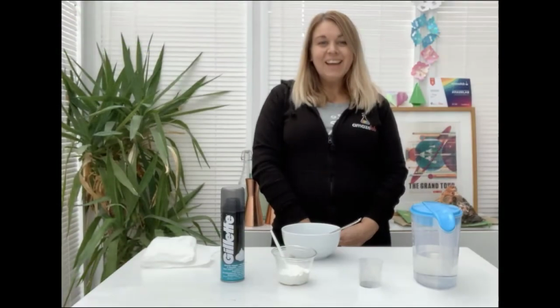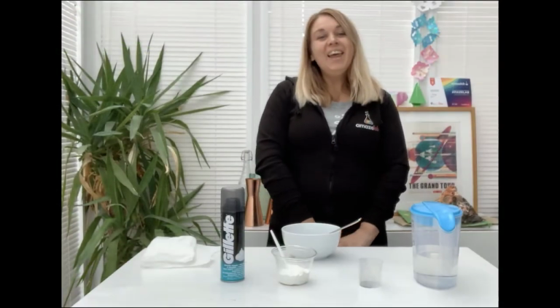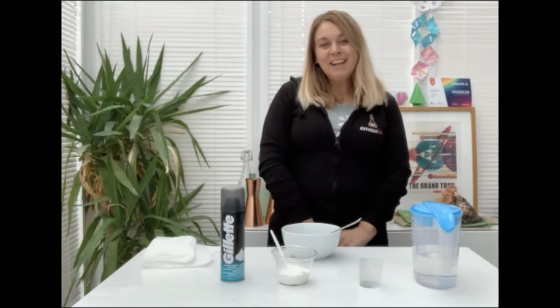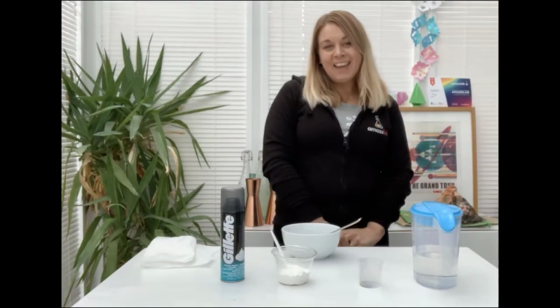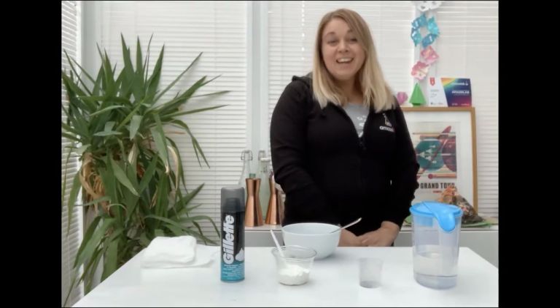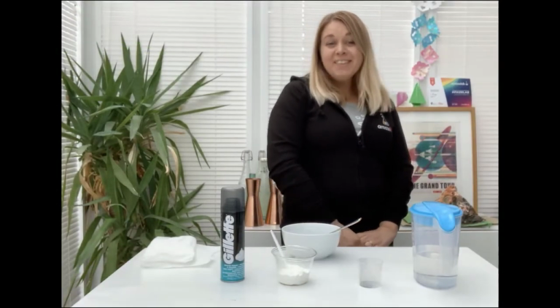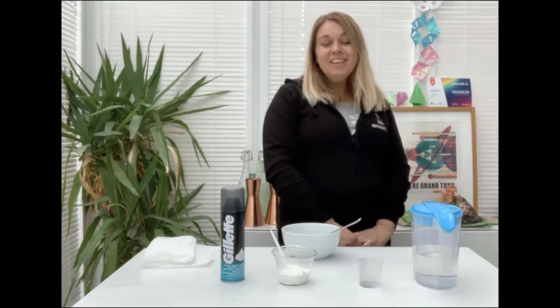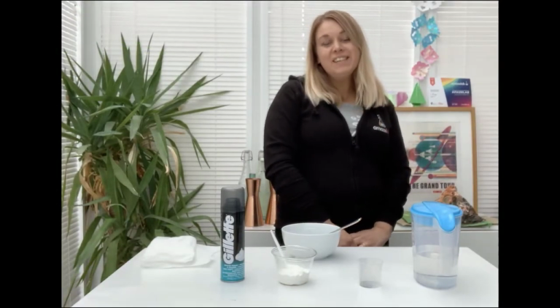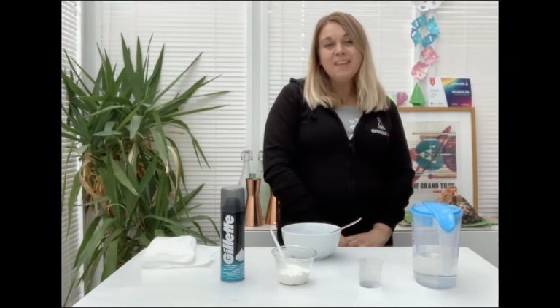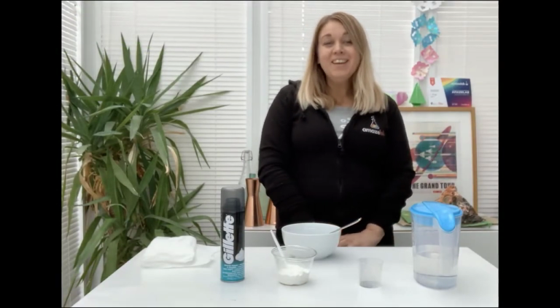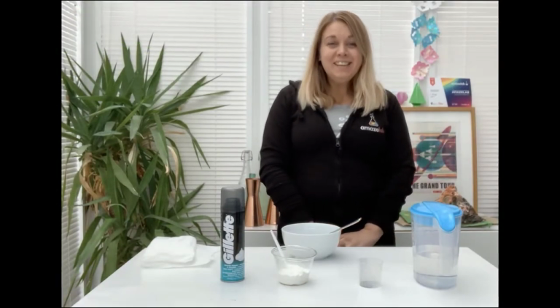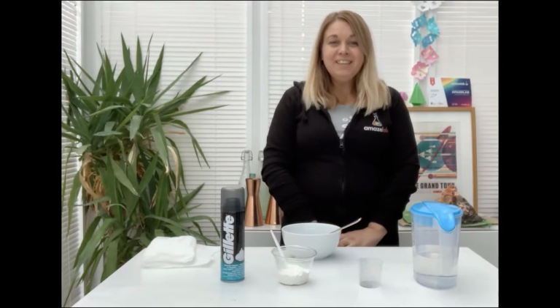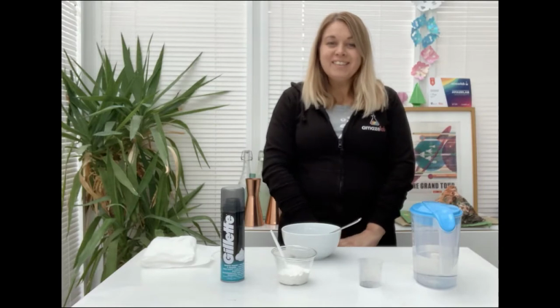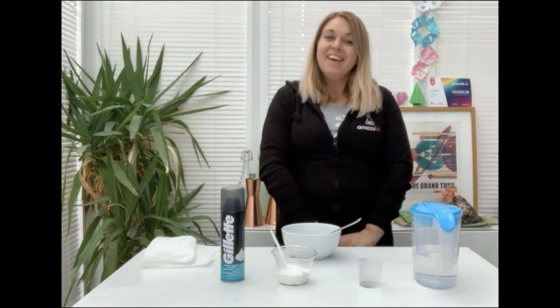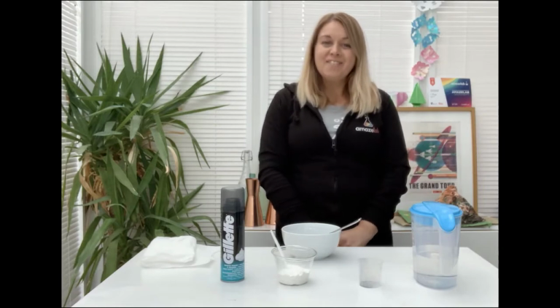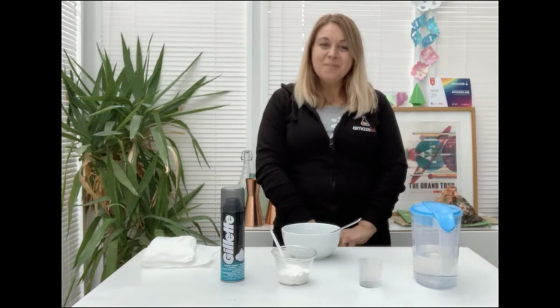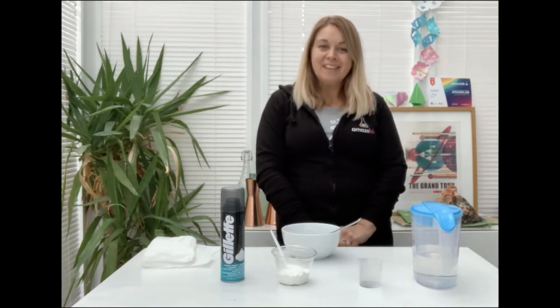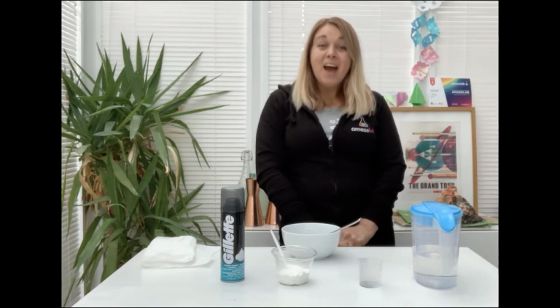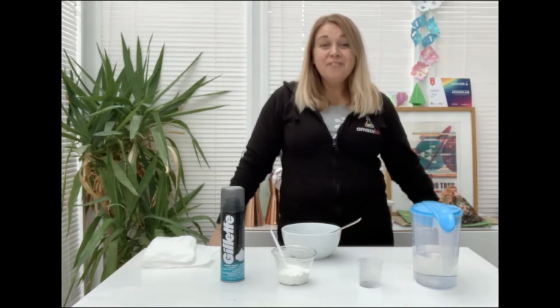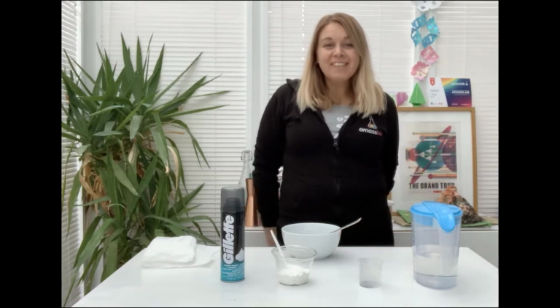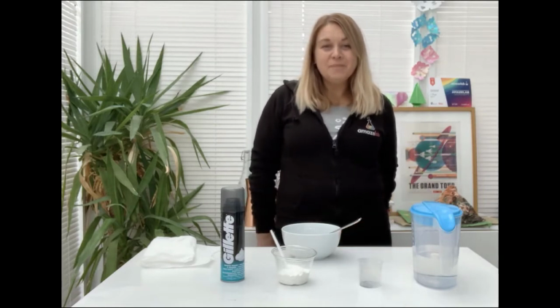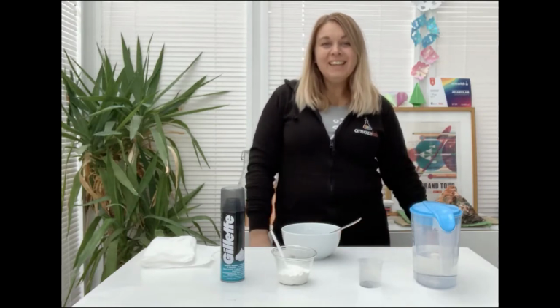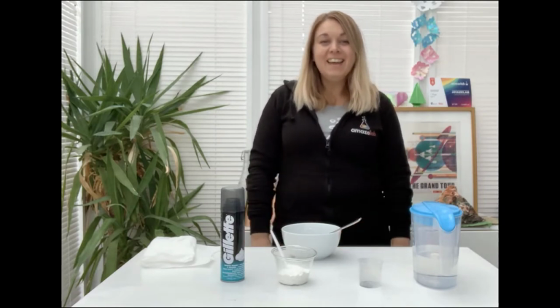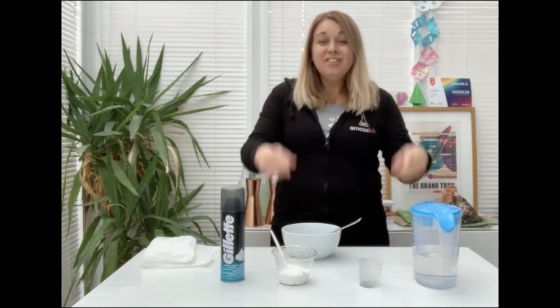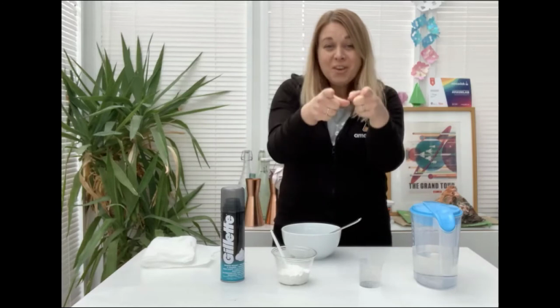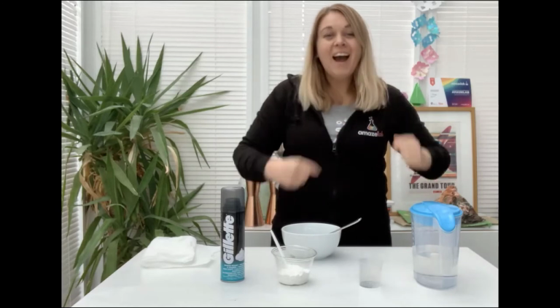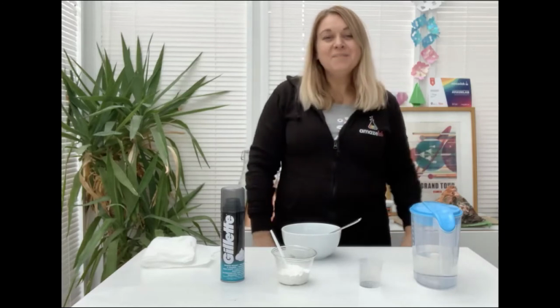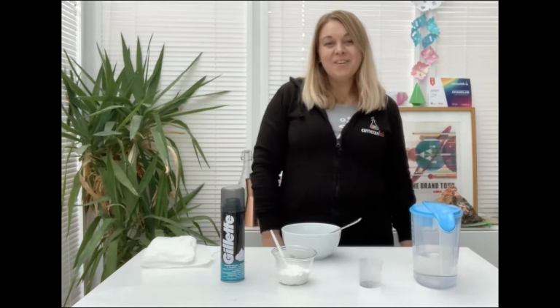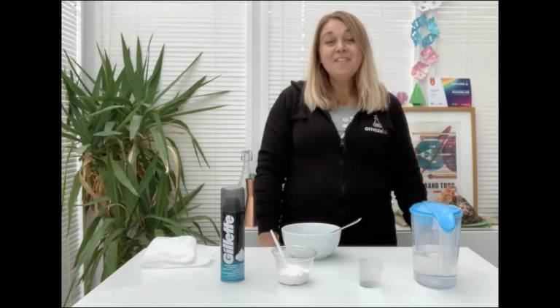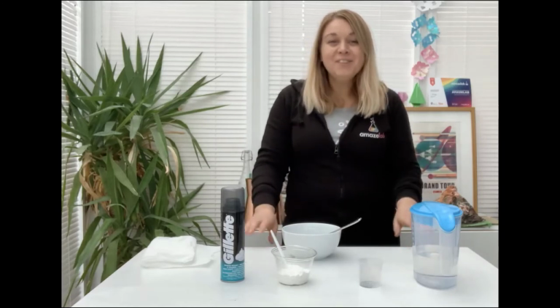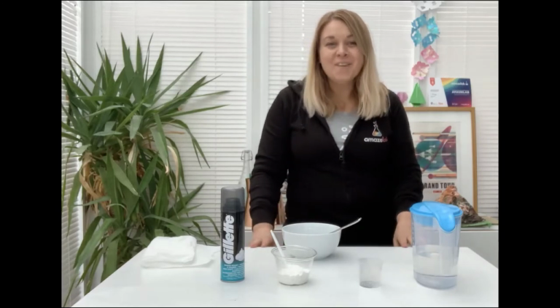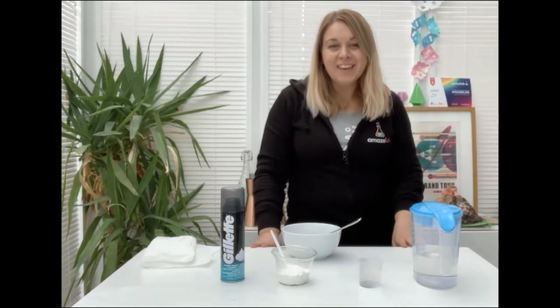Hello, my name is Lernie. I'm a science teacher, STEM ambassador, STEAM lead, quest assessor and director of AmazeLab. I'm very excited to be here today teaching you how to make your very own snow at home.